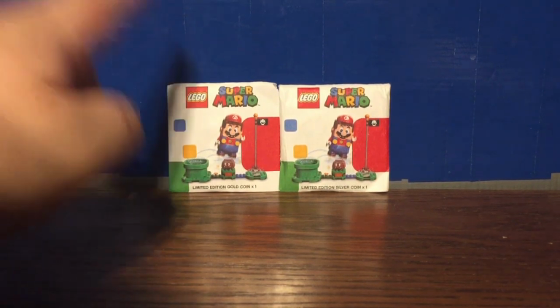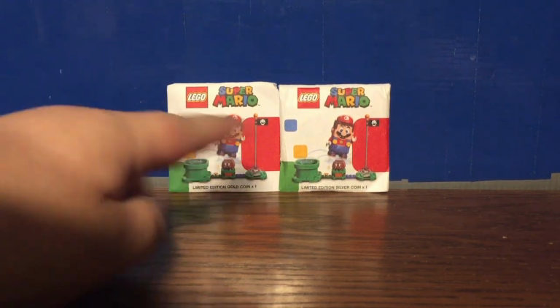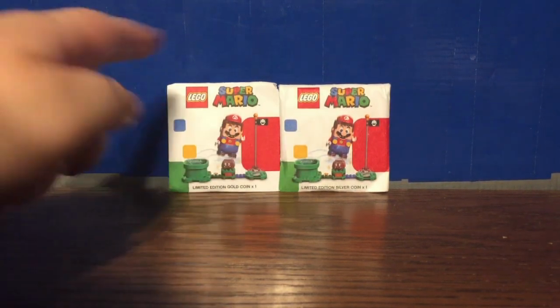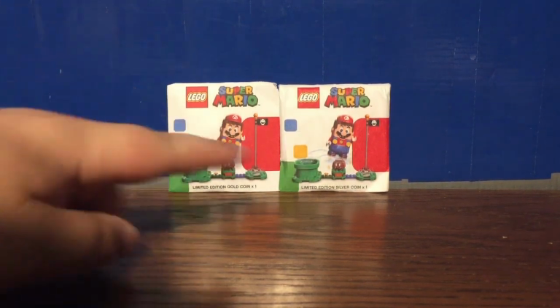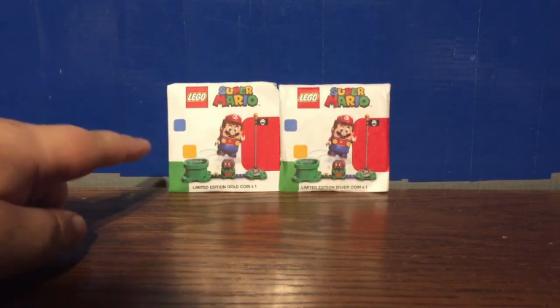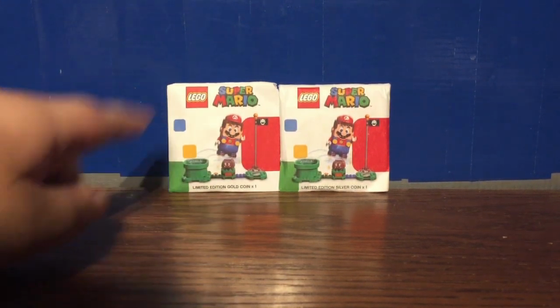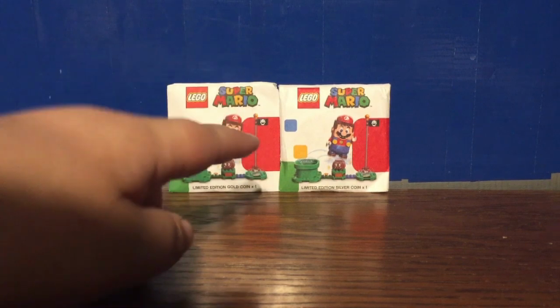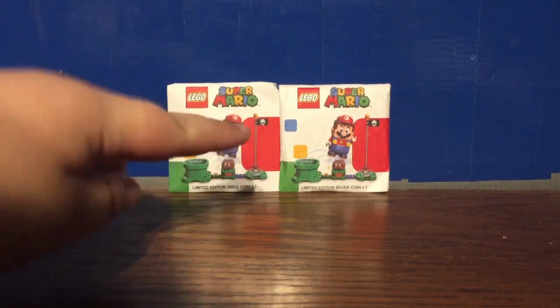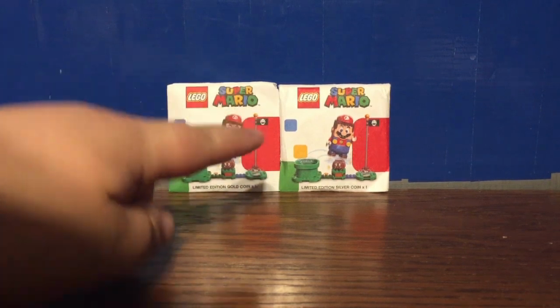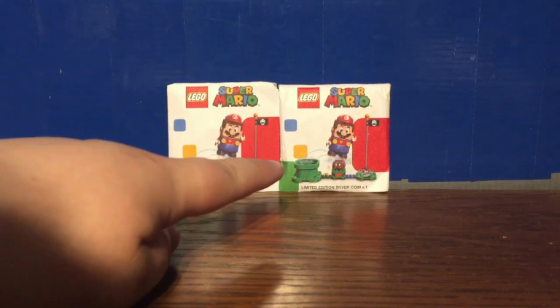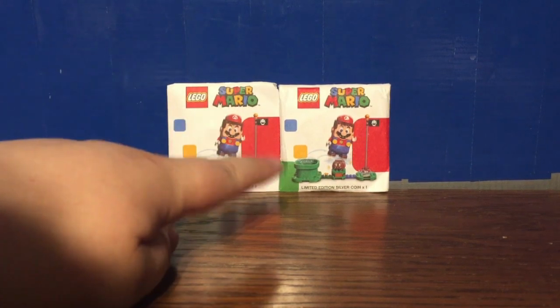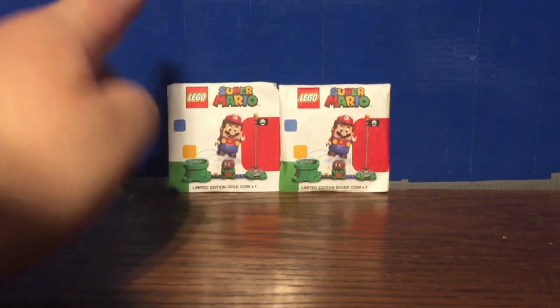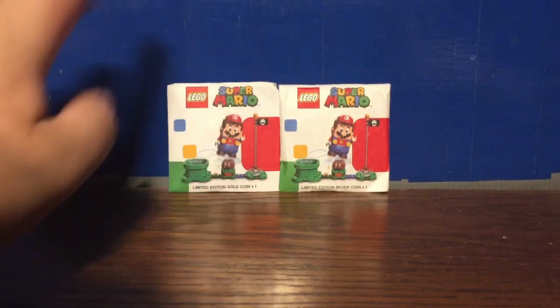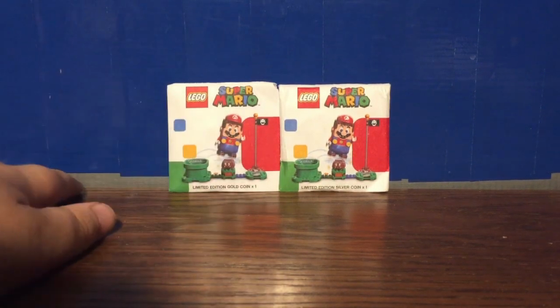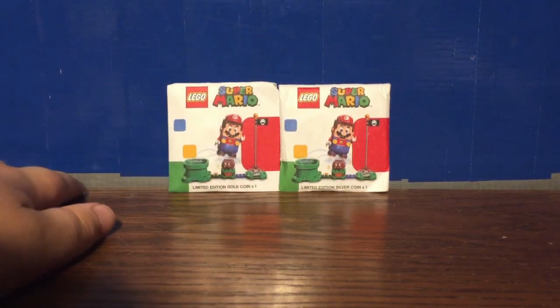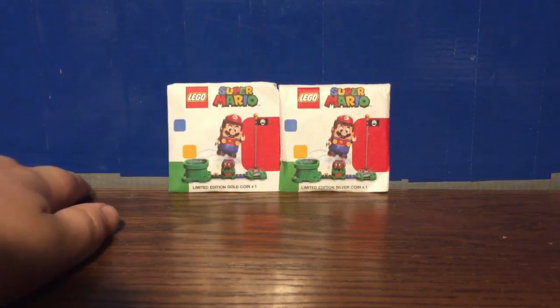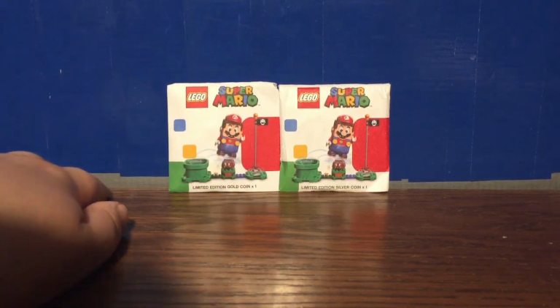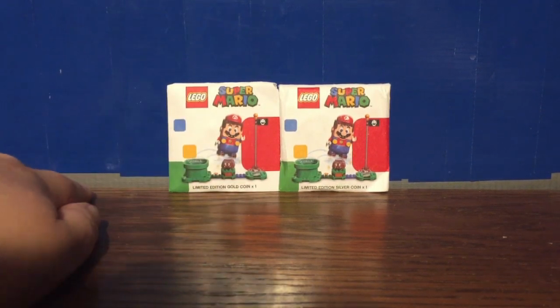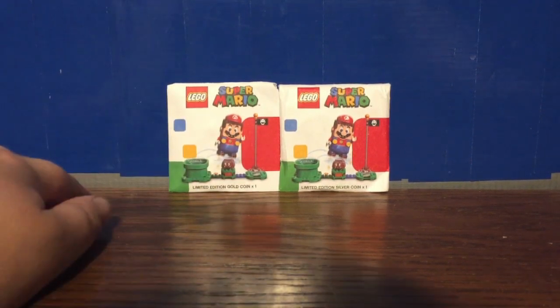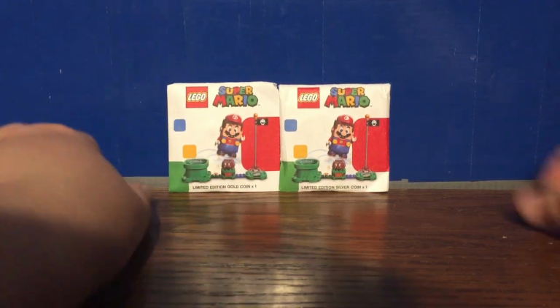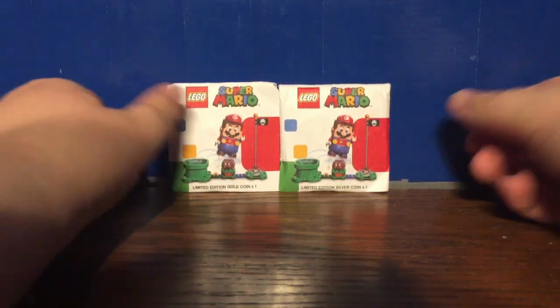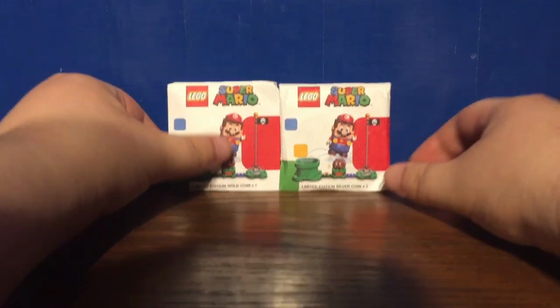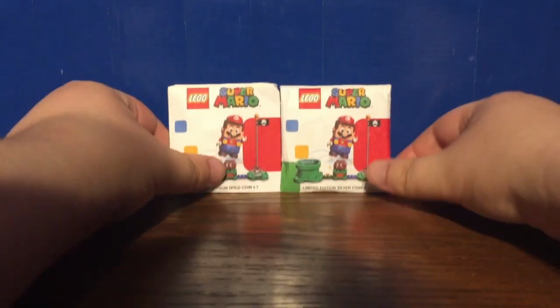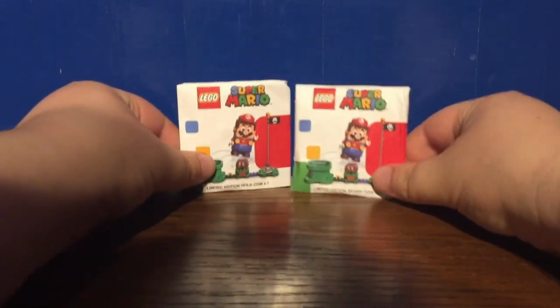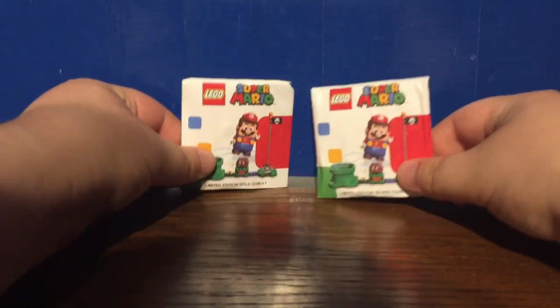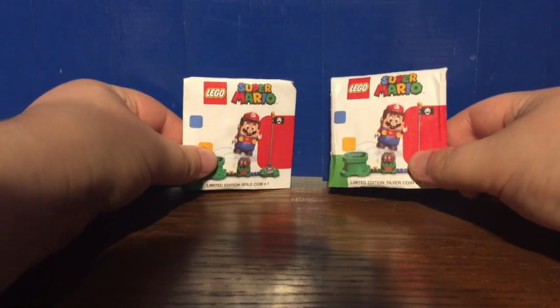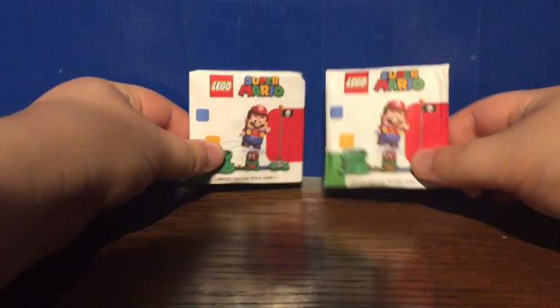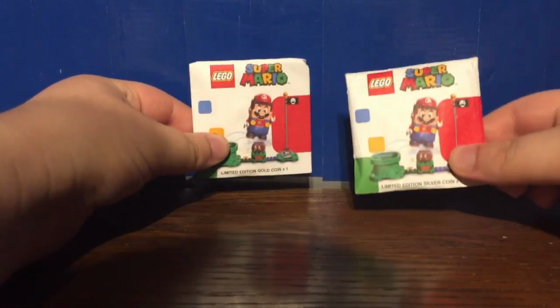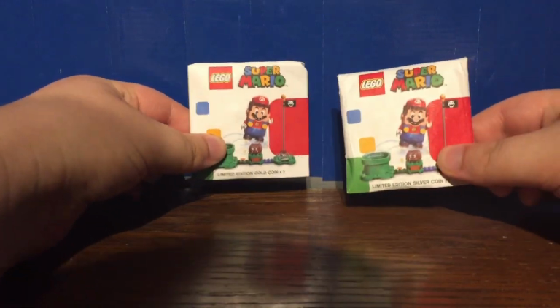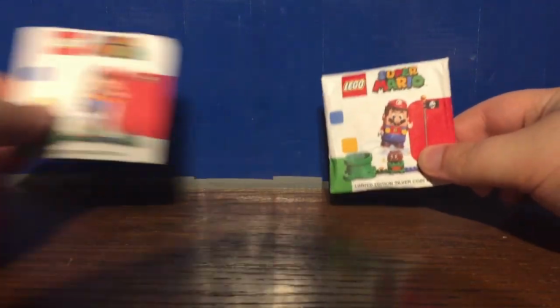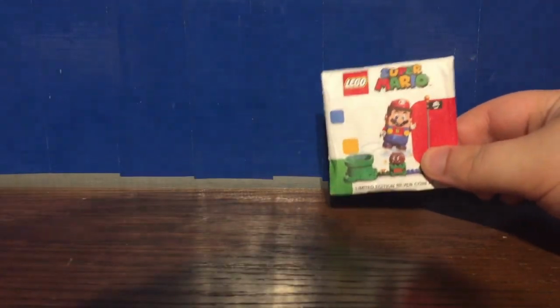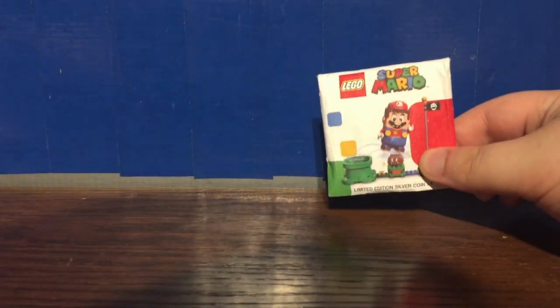They only gave out one per person. However, thanks to Macro Bricks, I was able to get a second one. I guess we'll just start out with the silver coin.